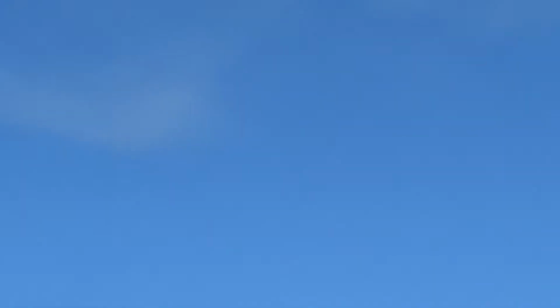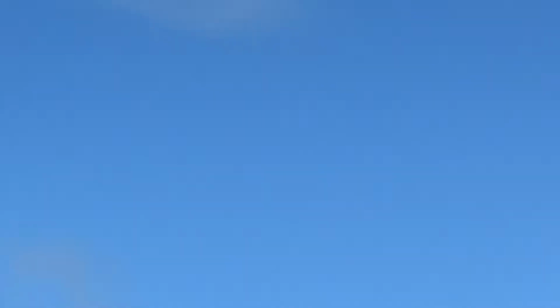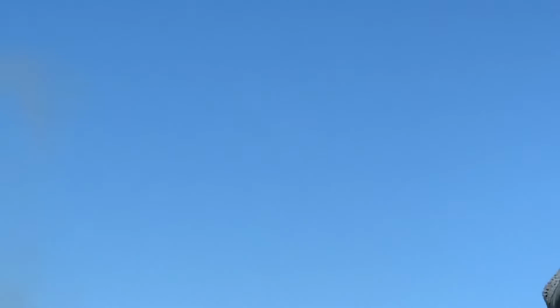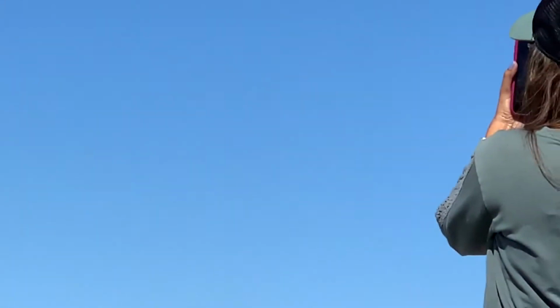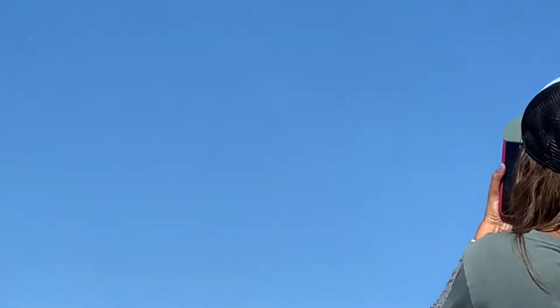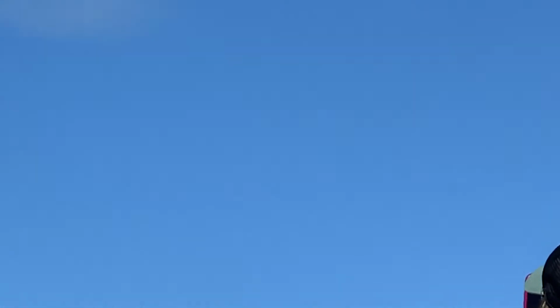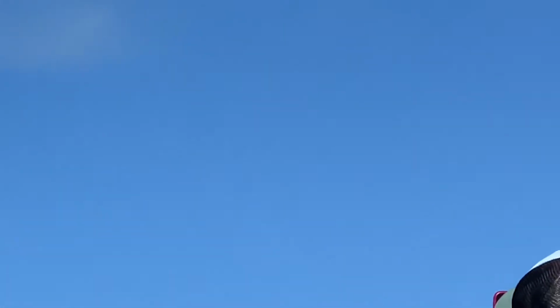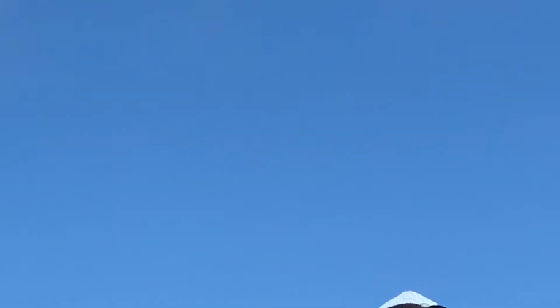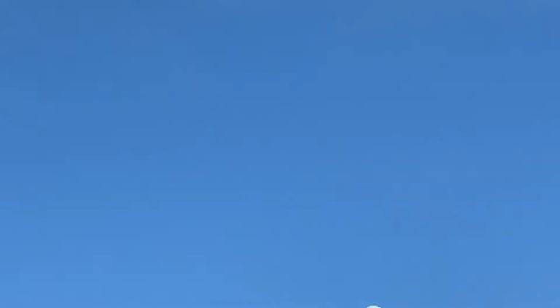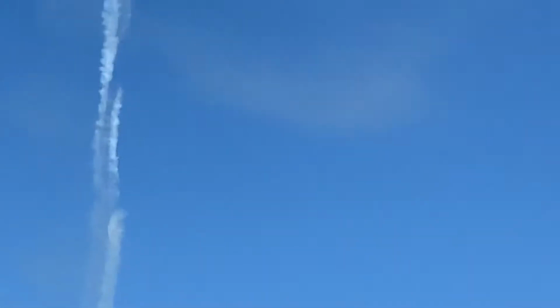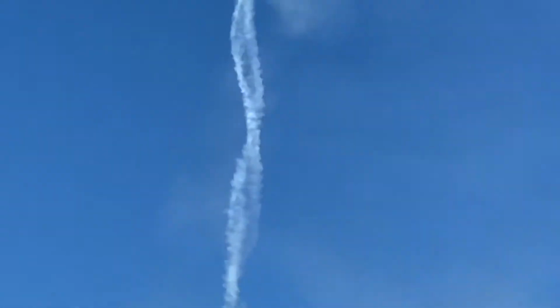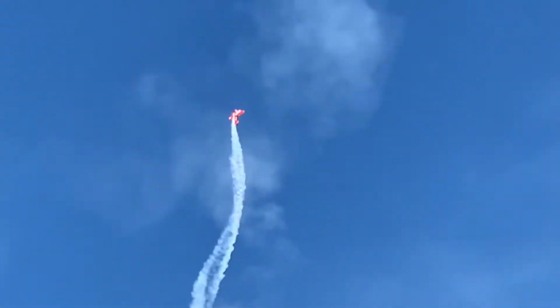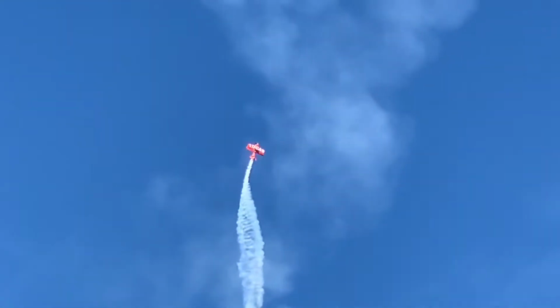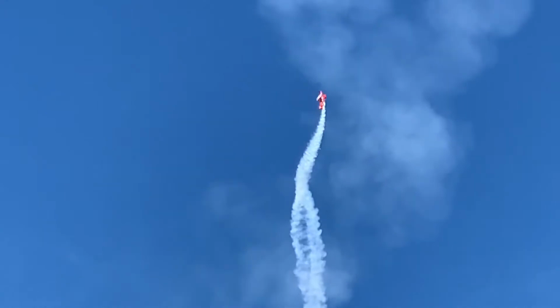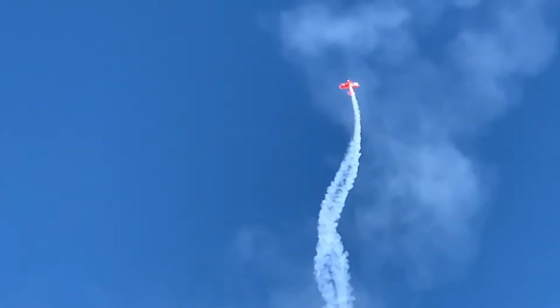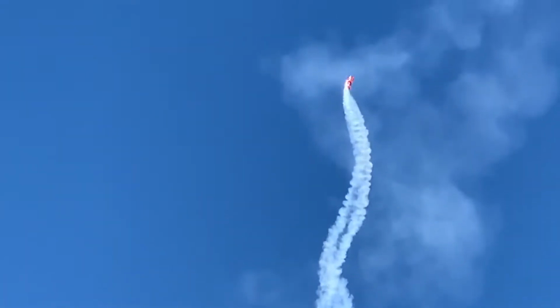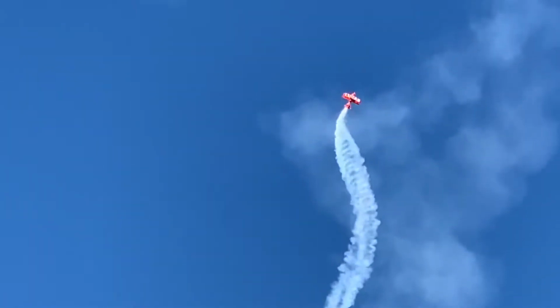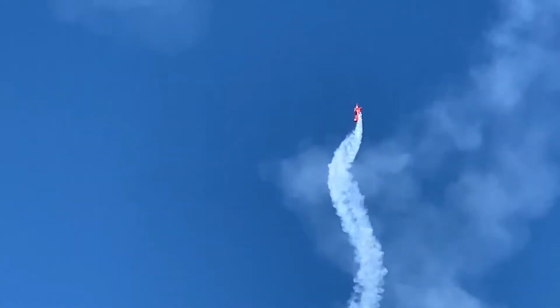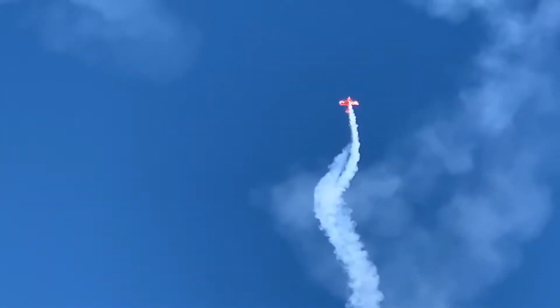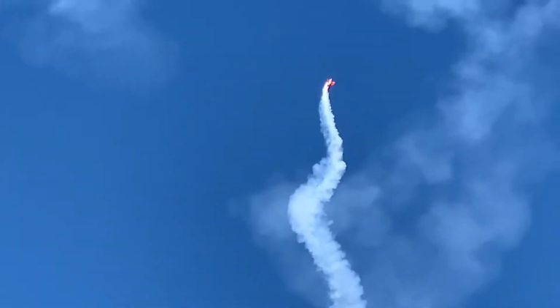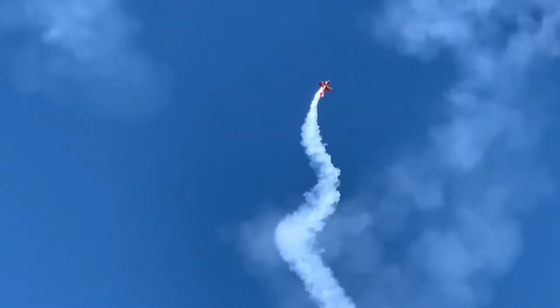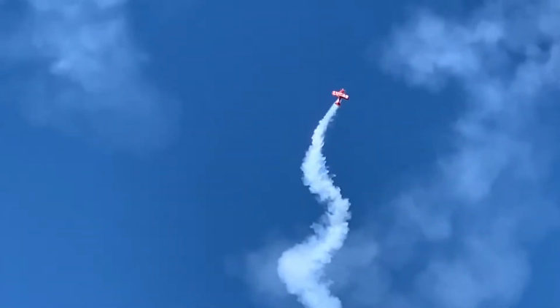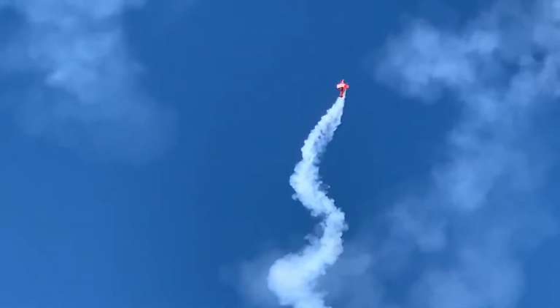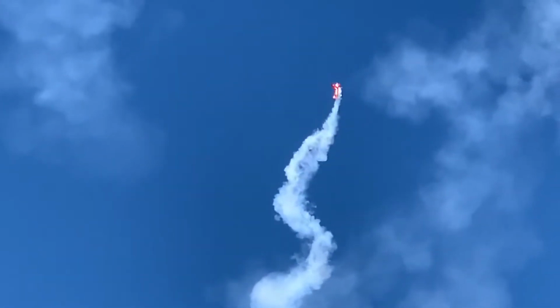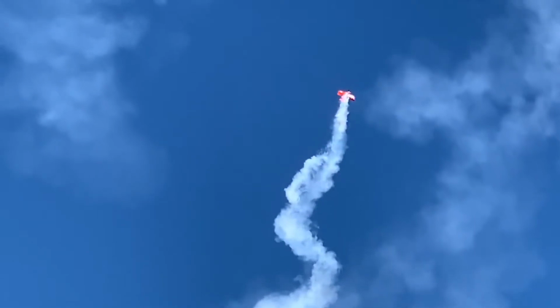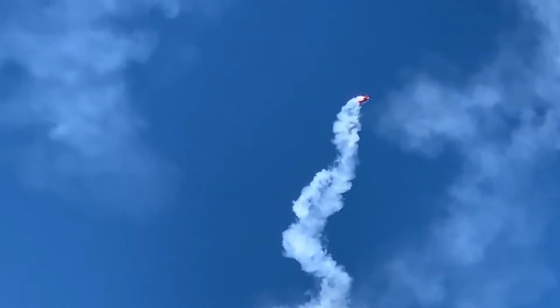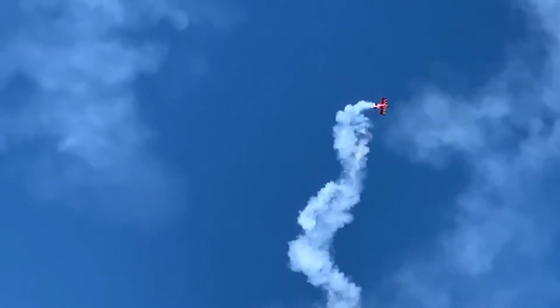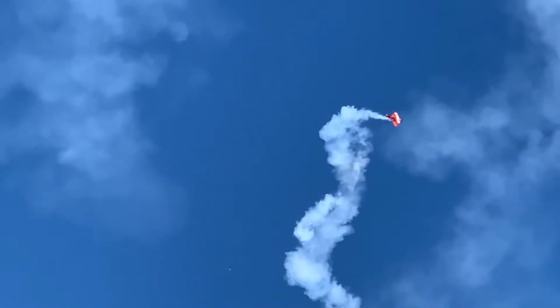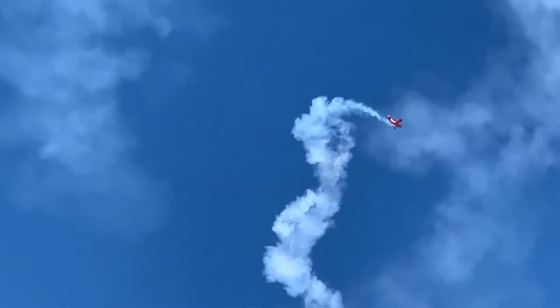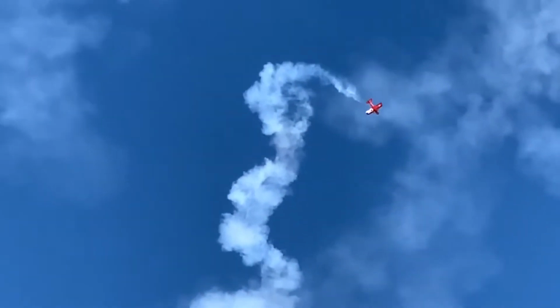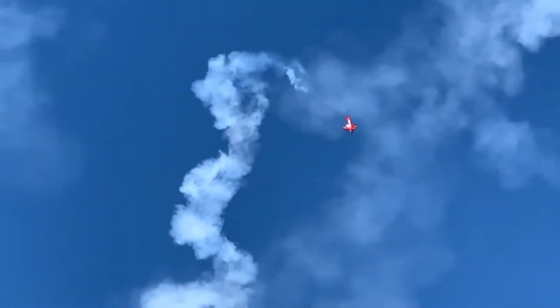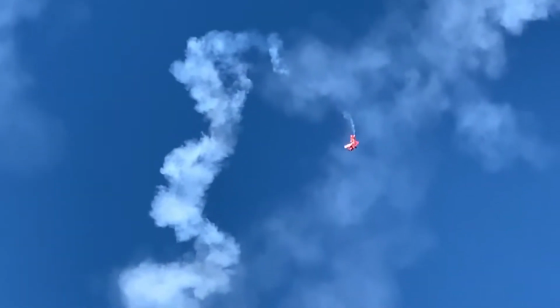Close to 300 miles an hour, a 9G pull into the vertical, up and up and up he goes, round he goes — very, very conscientious of the density altitude in this thin air. The airplane doesn't behave like it normally would in Minnesota.